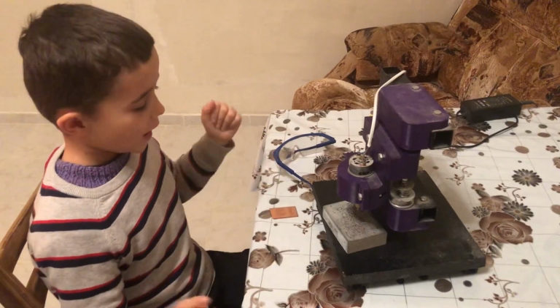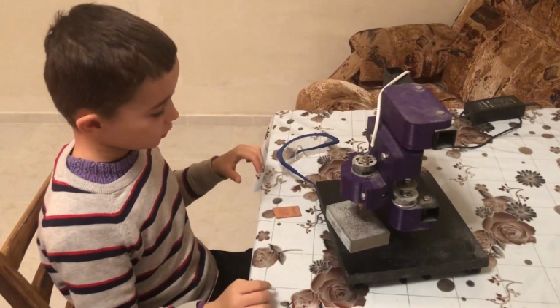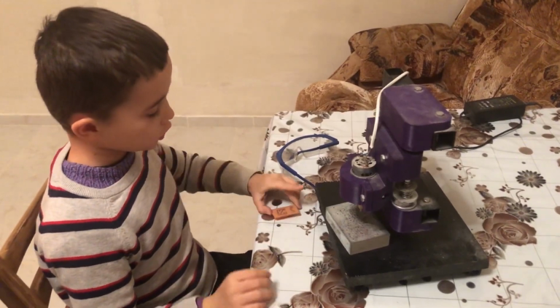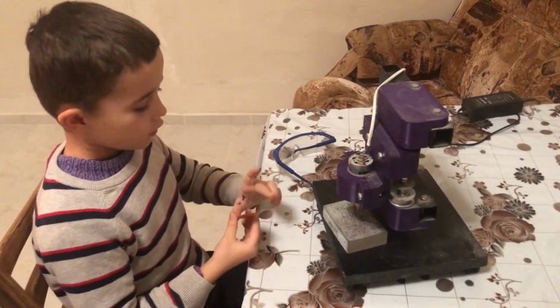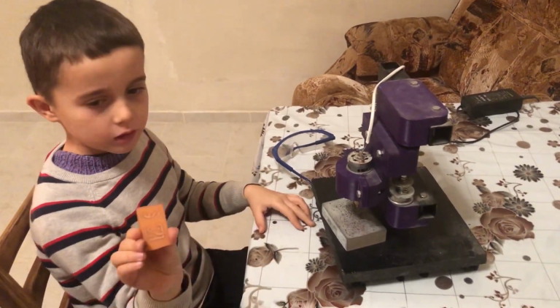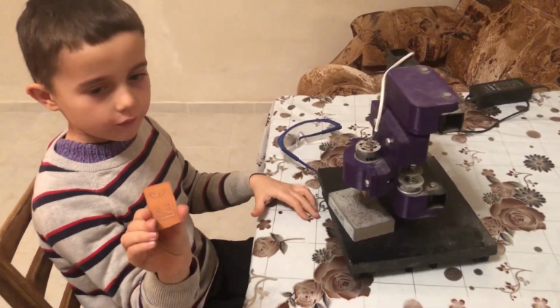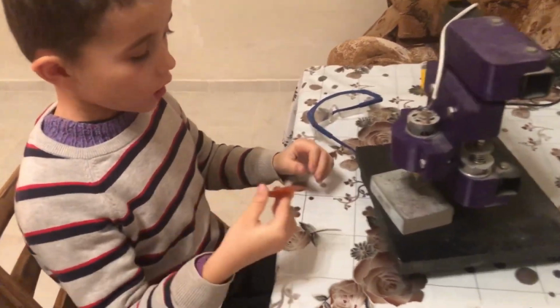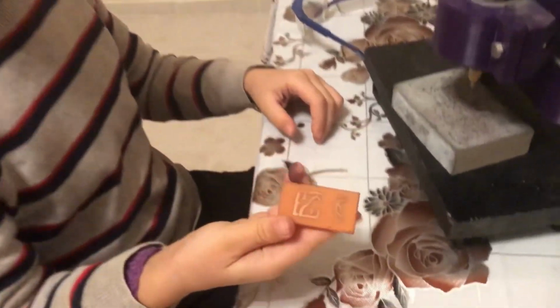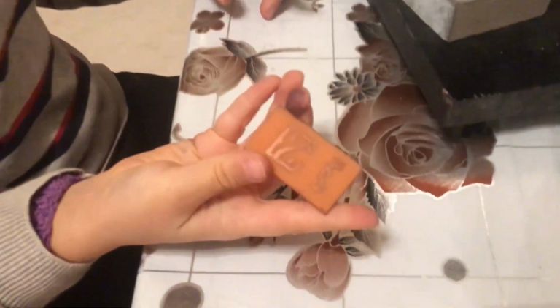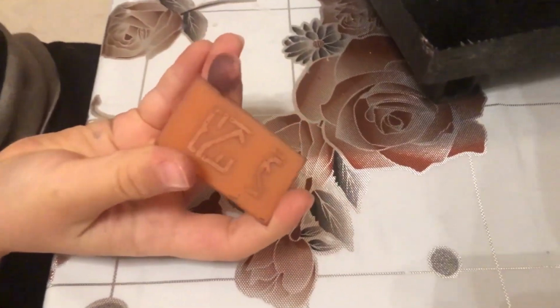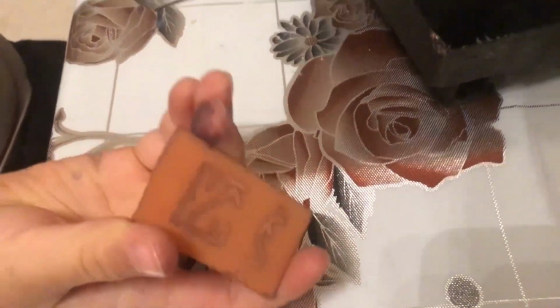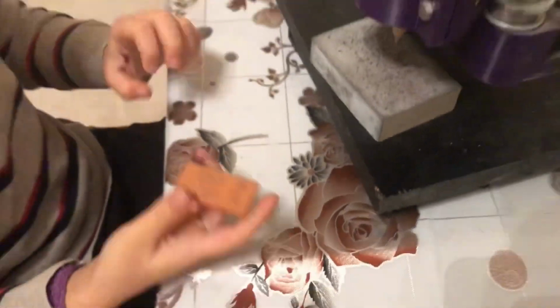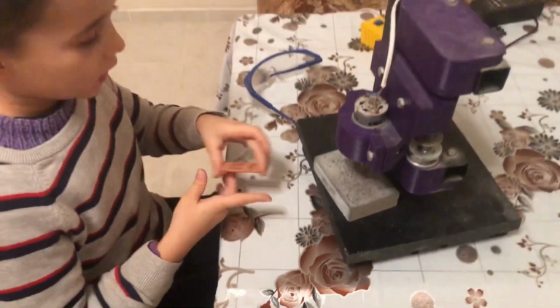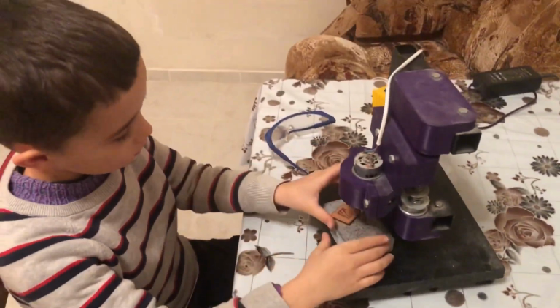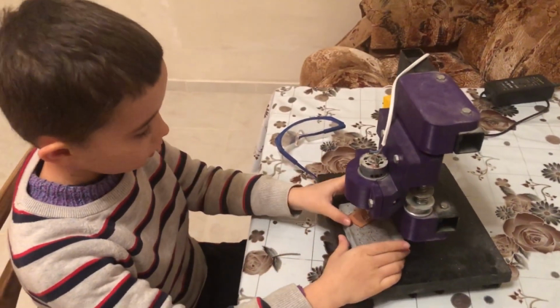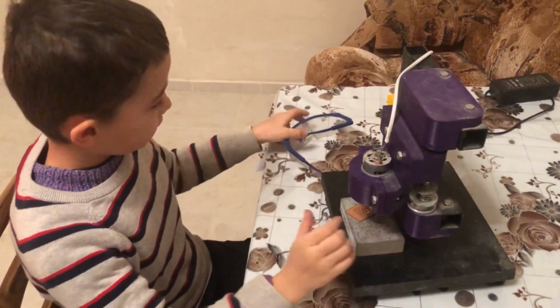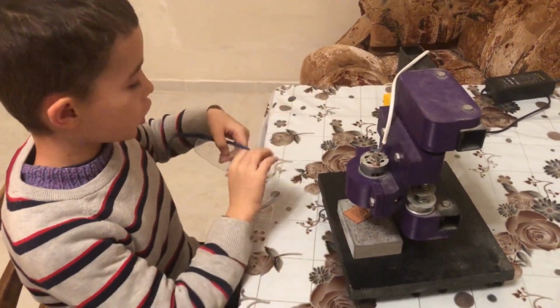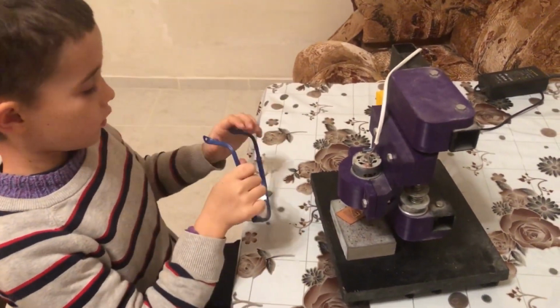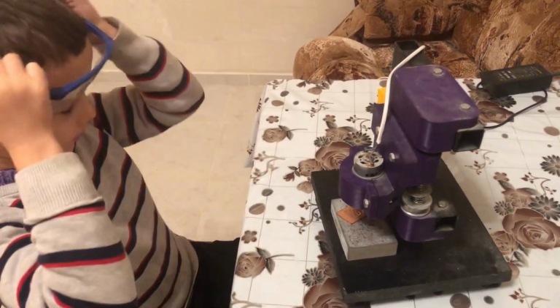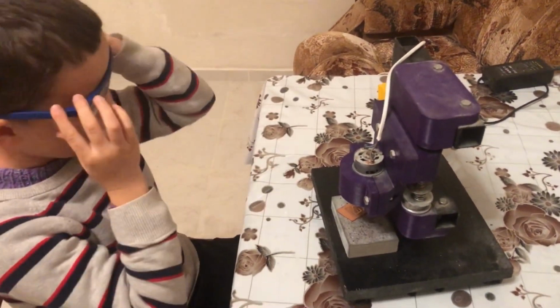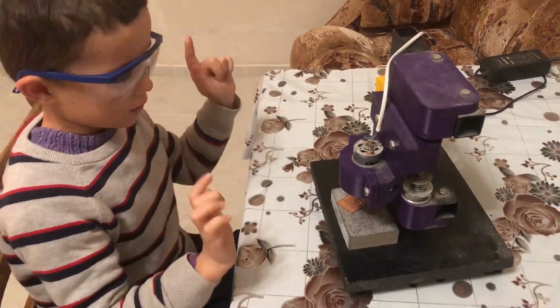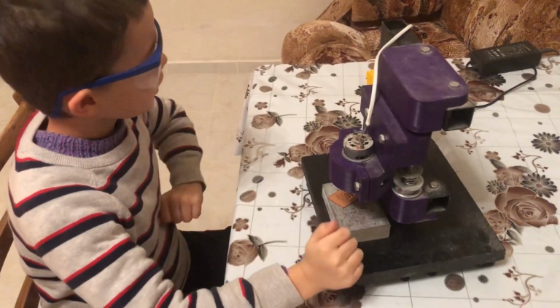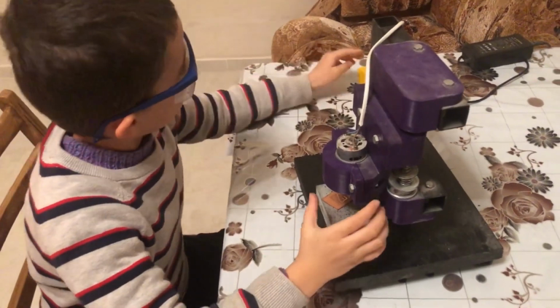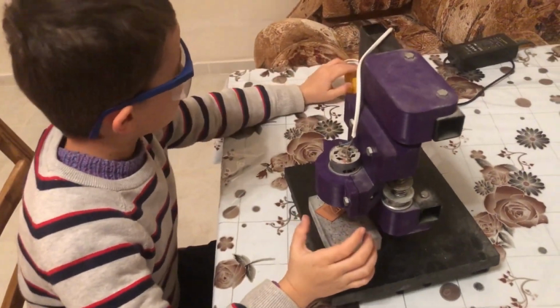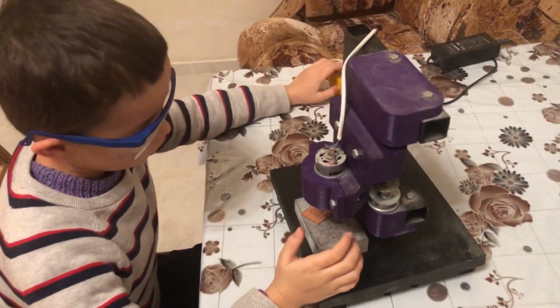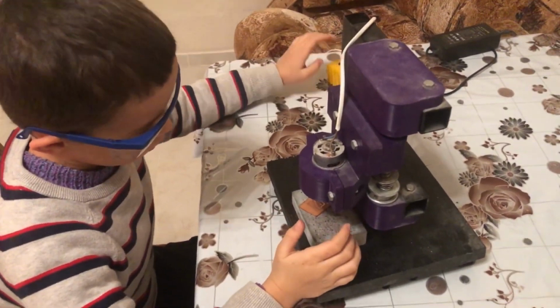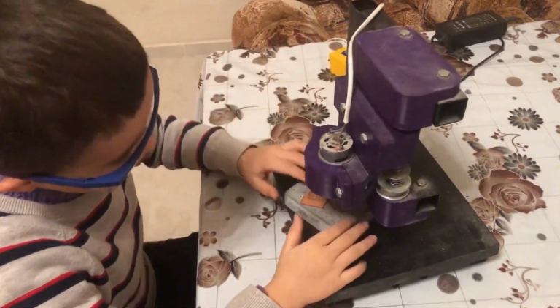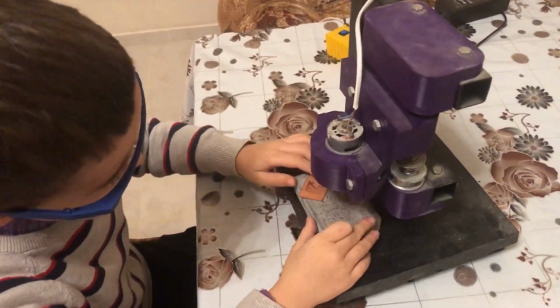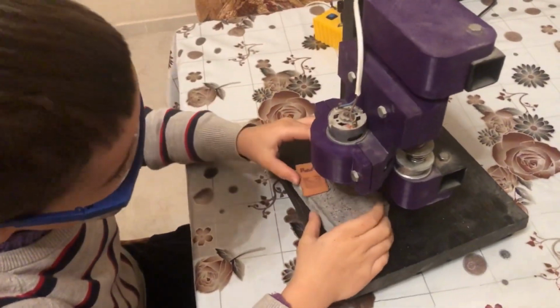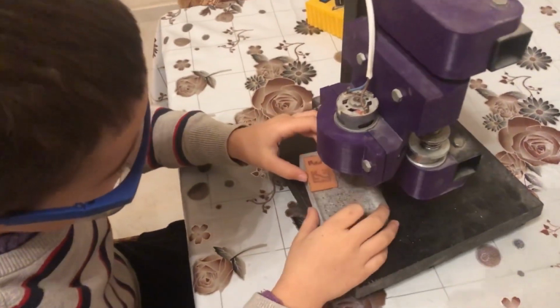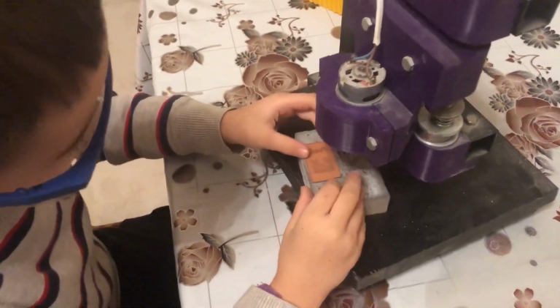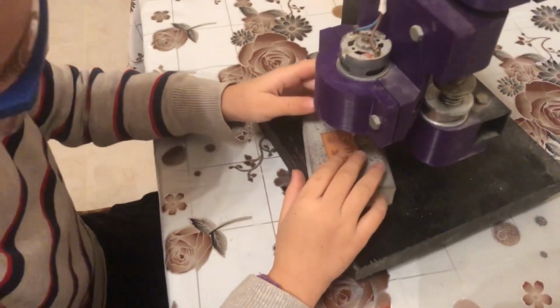Okay, now let's do some holes in this piece. Safety first, don't forget about it. Okay, let's do some holes.